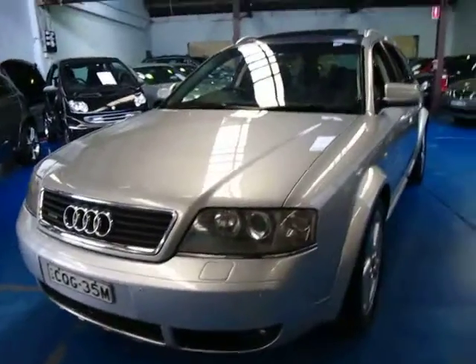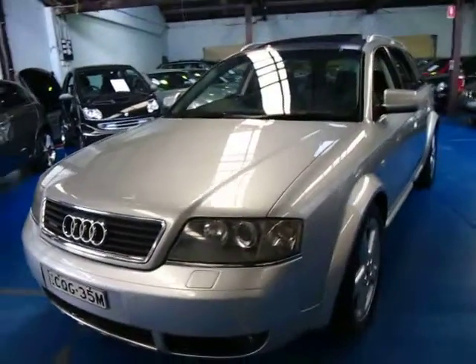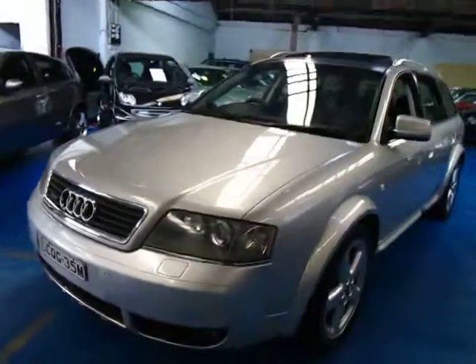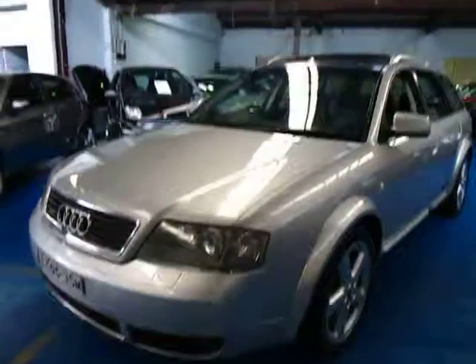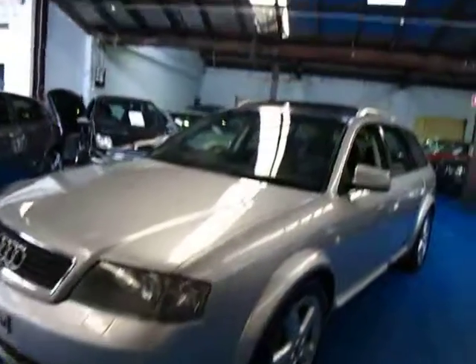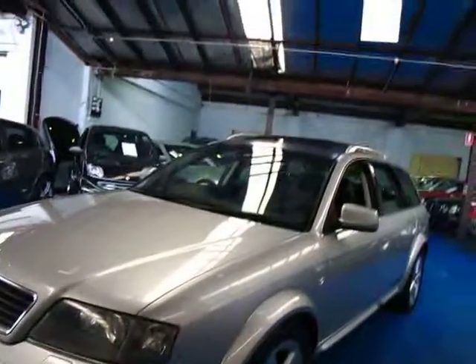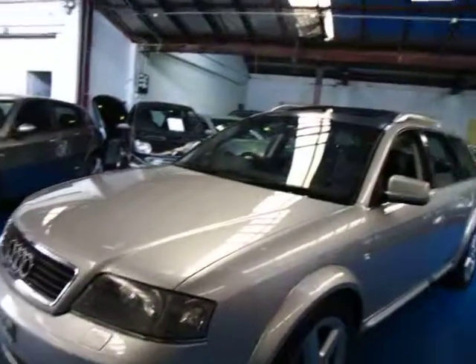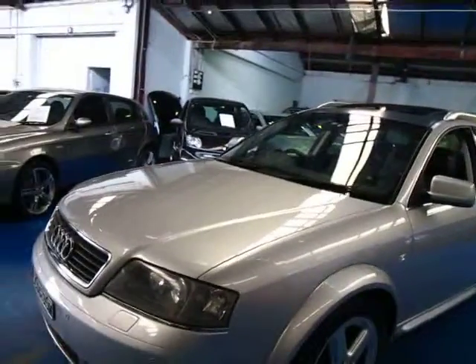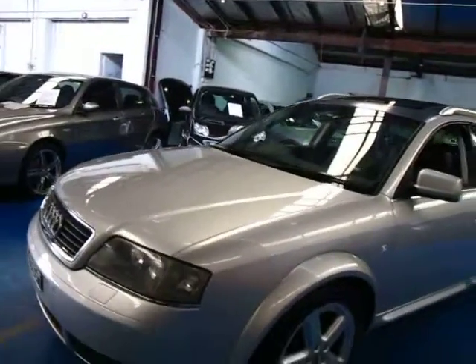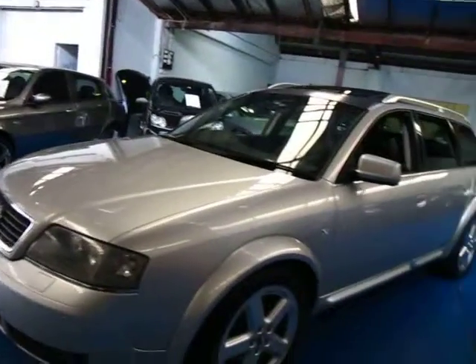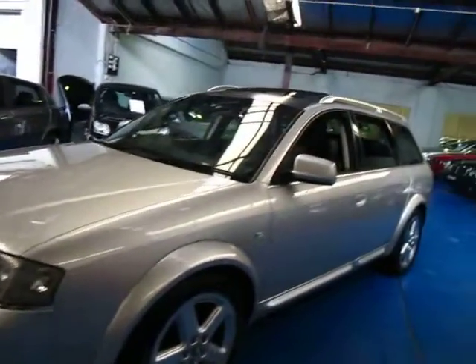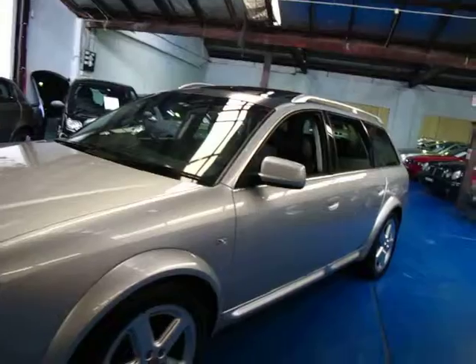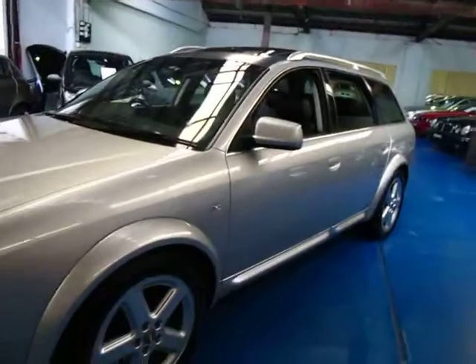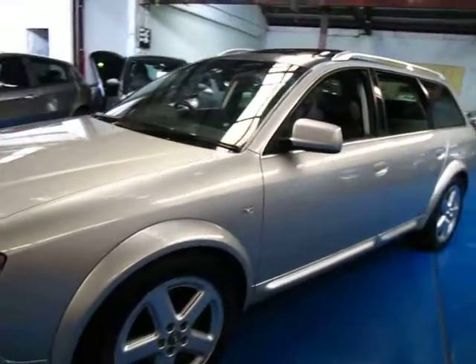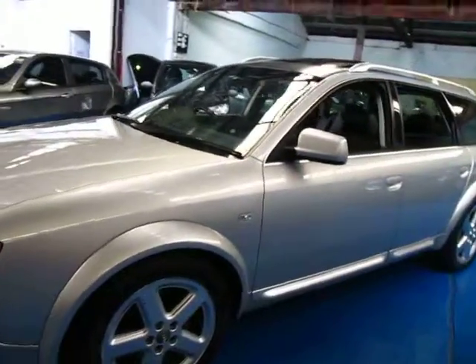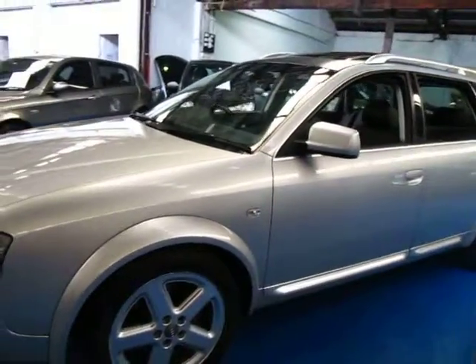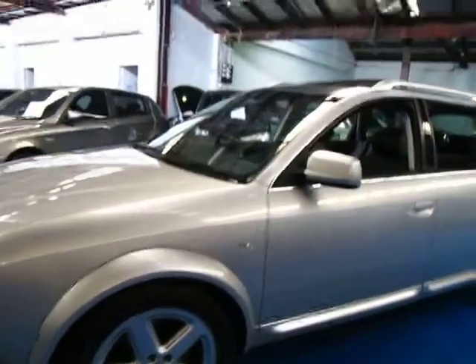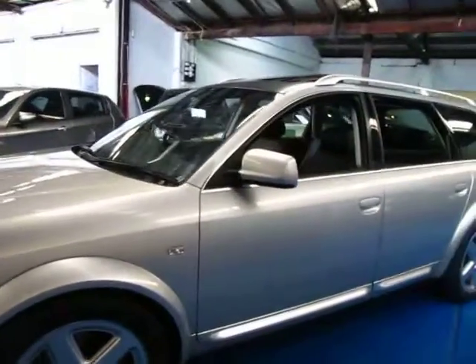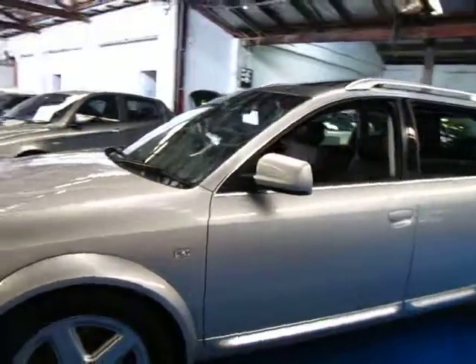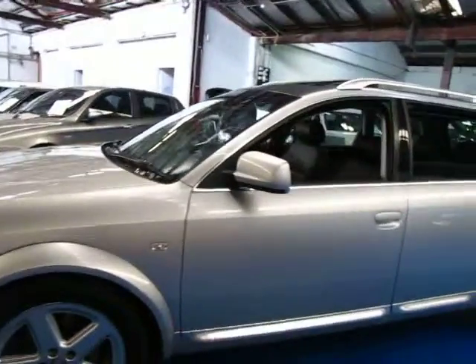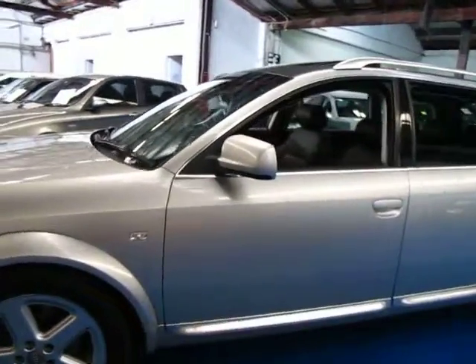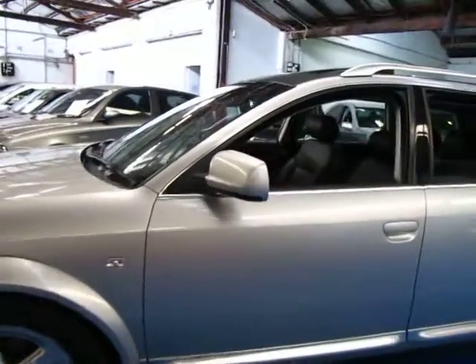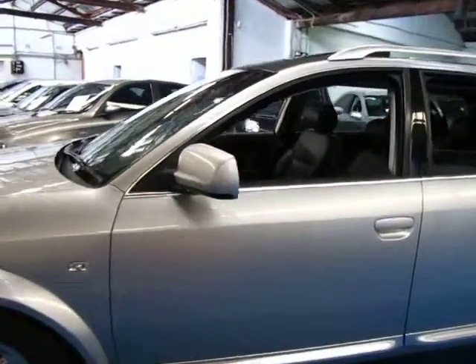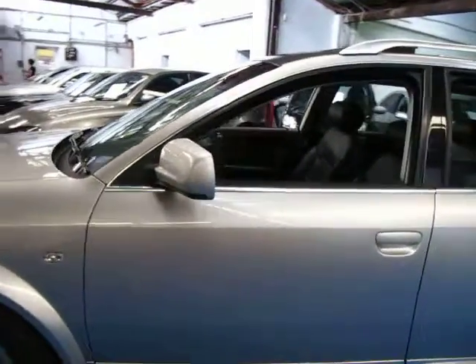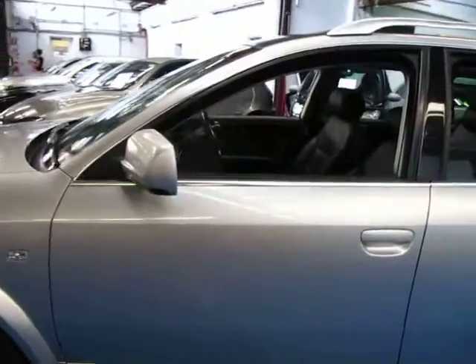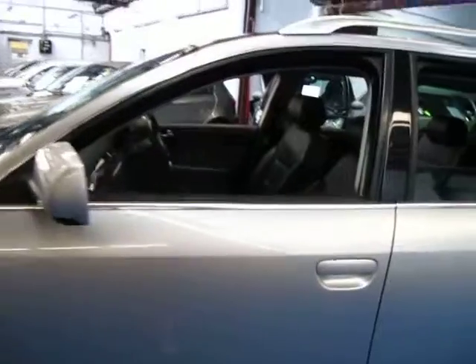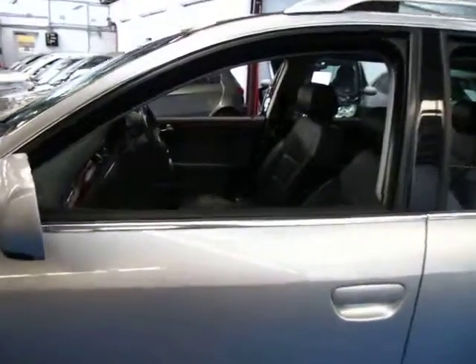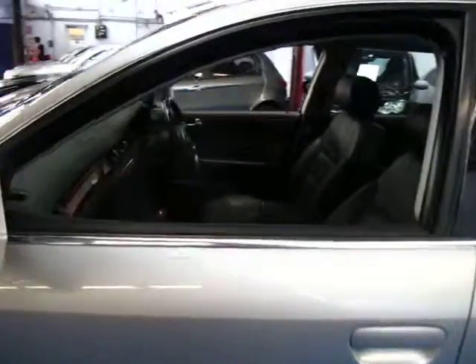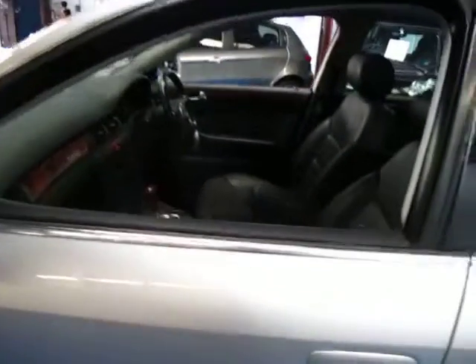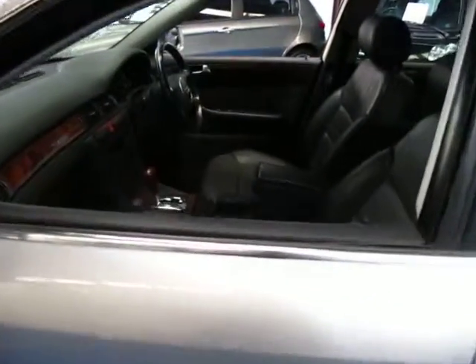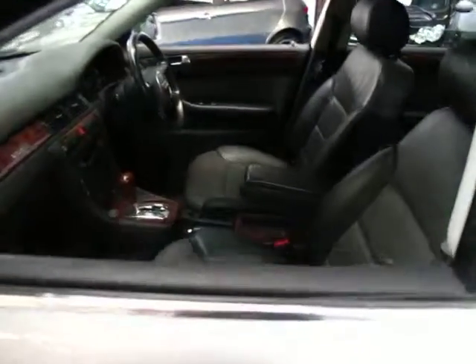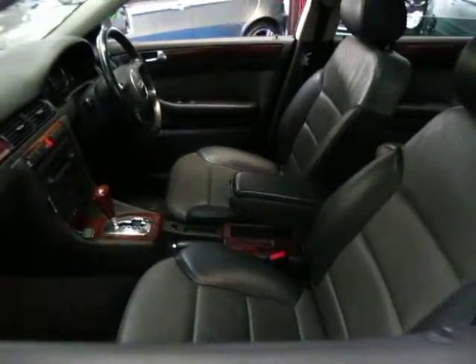Hello ladies and gentlemen, Richard from the Old Timer Car Centre in Marrickville, New South Wales. Today we're very proud to offer another 2004 Audi Allroad 4.2 litre V8.